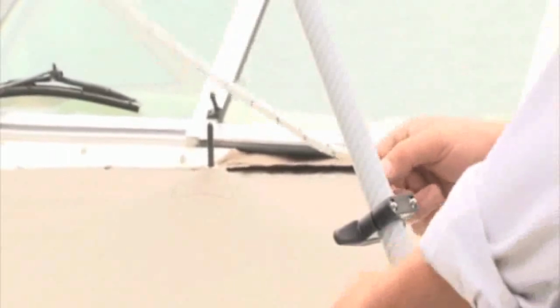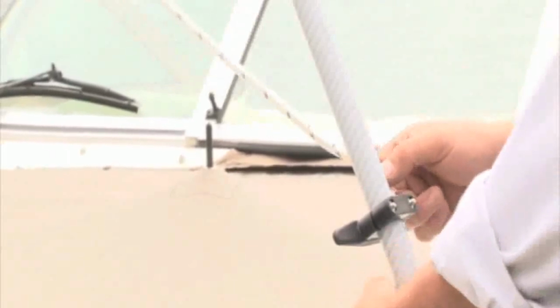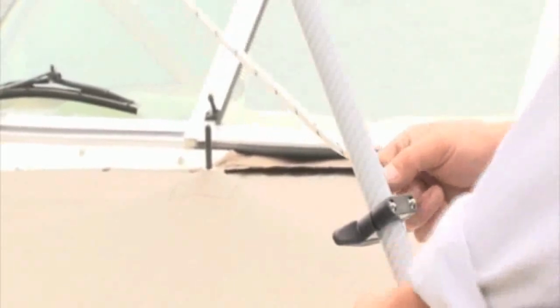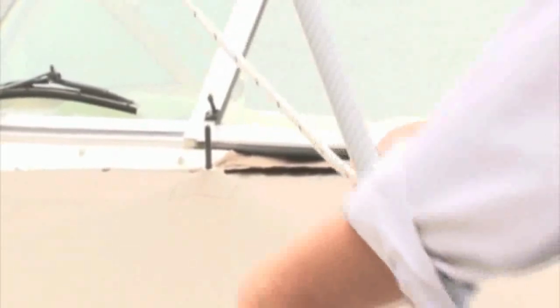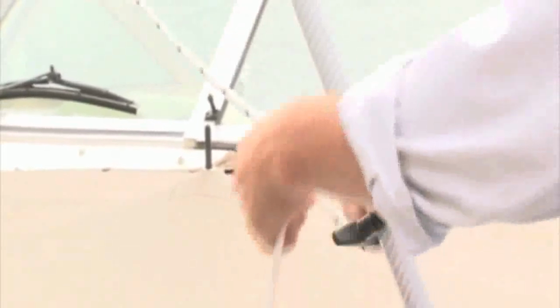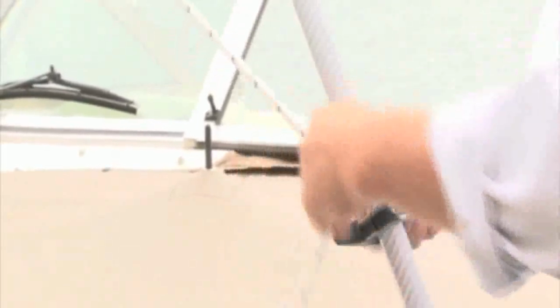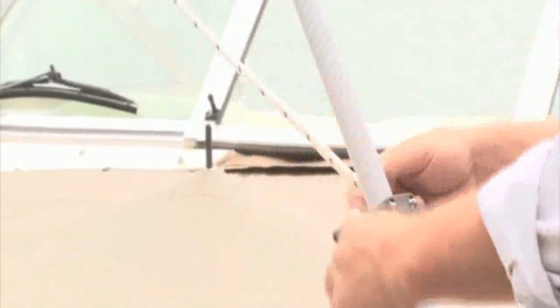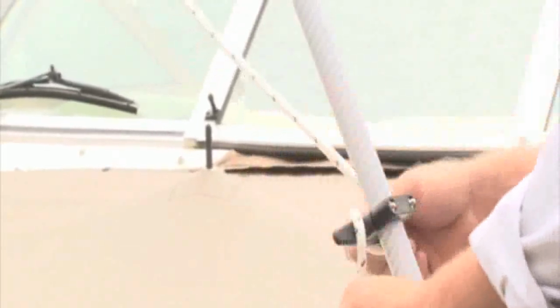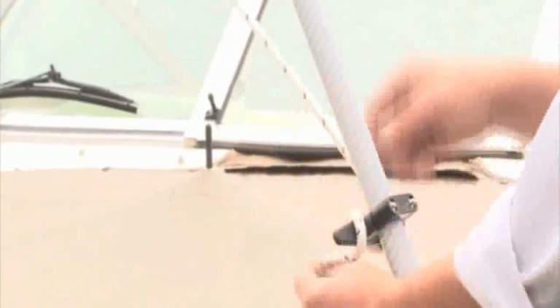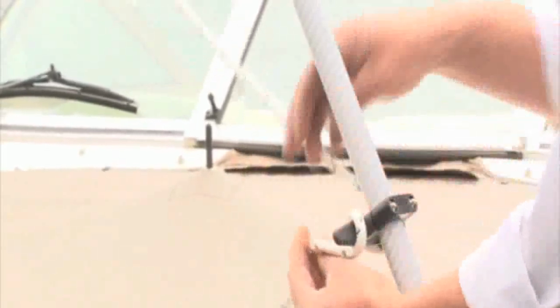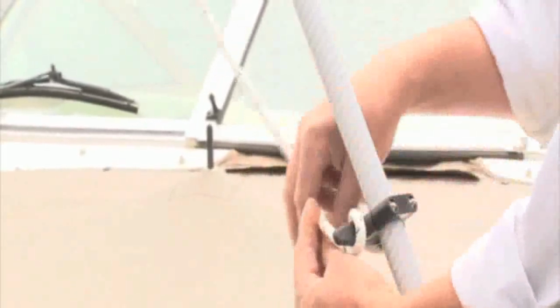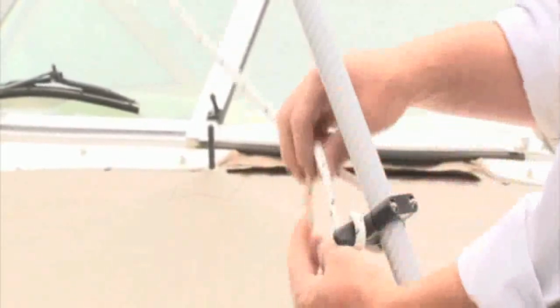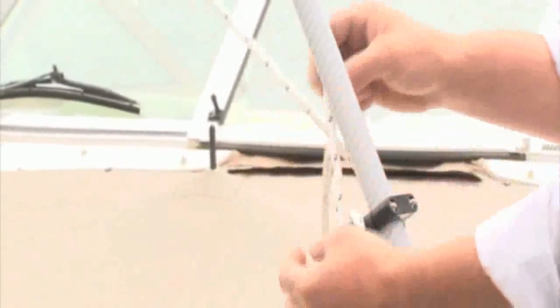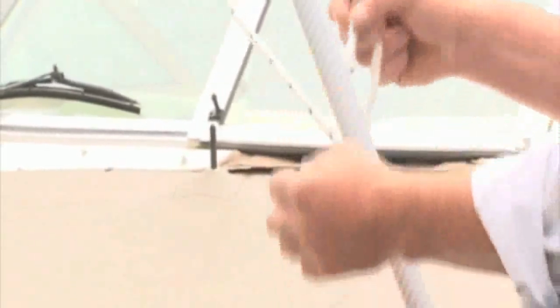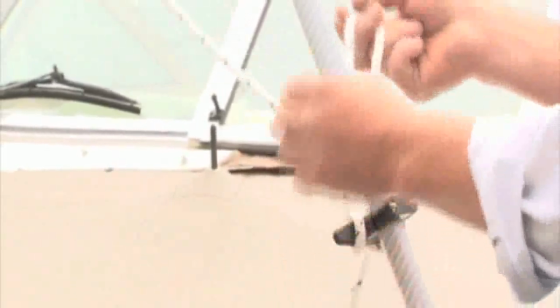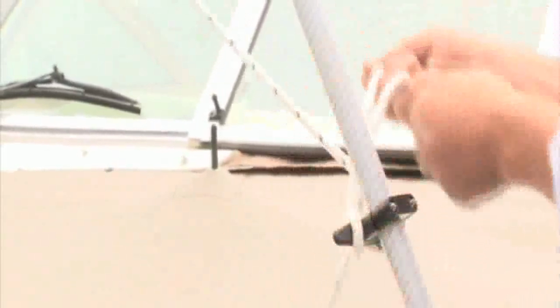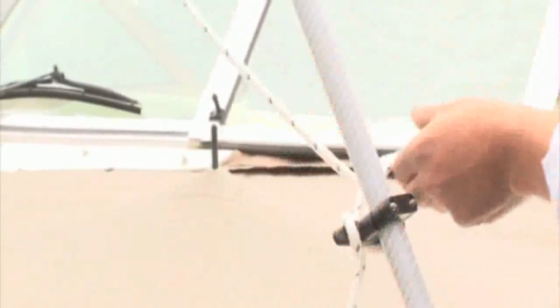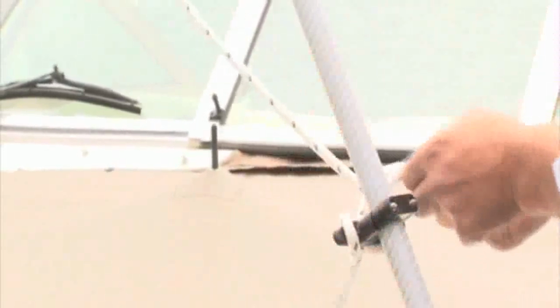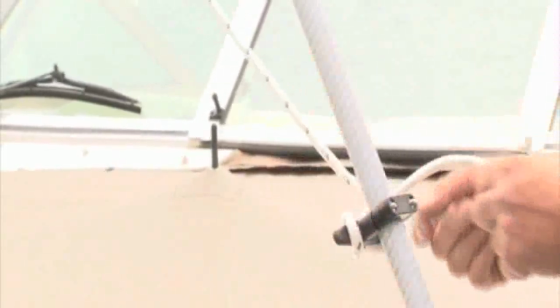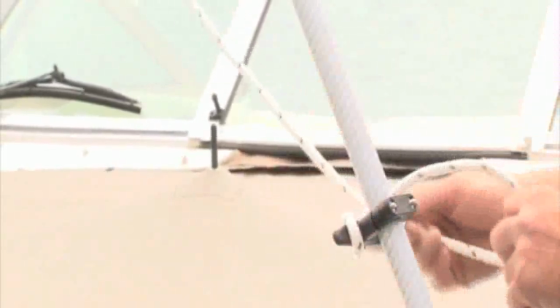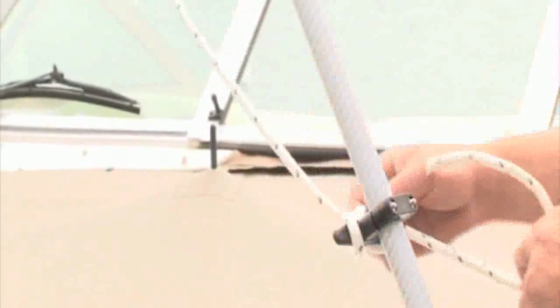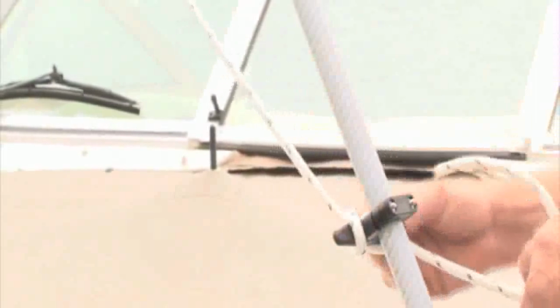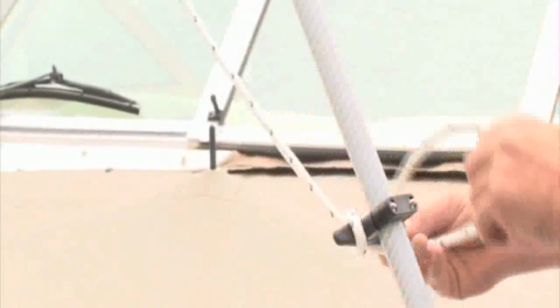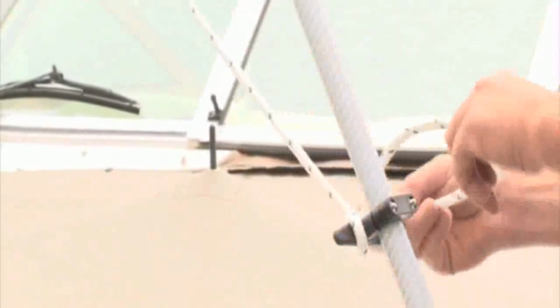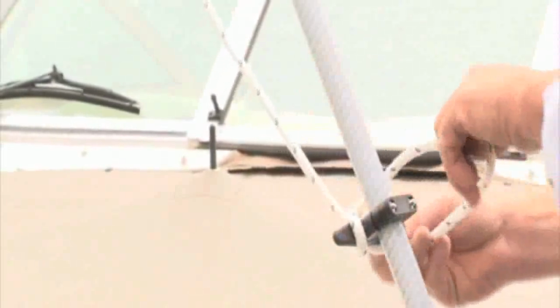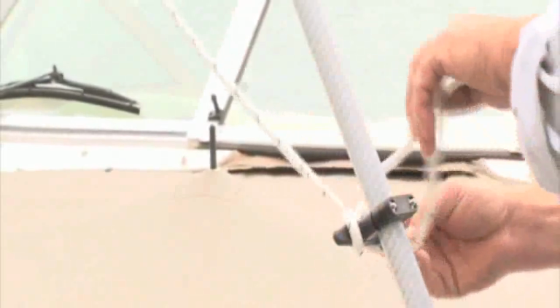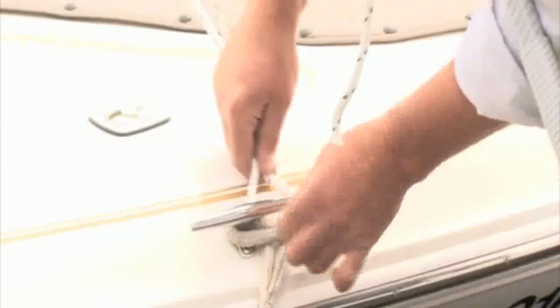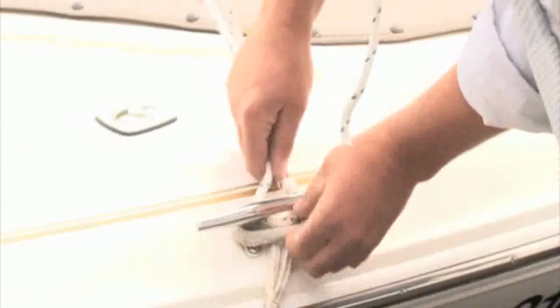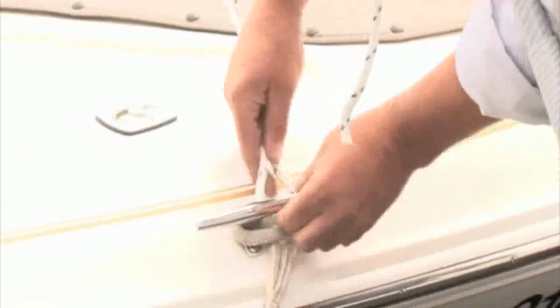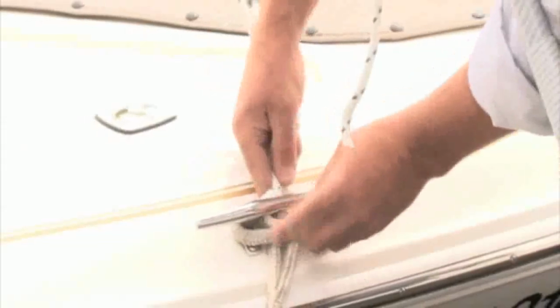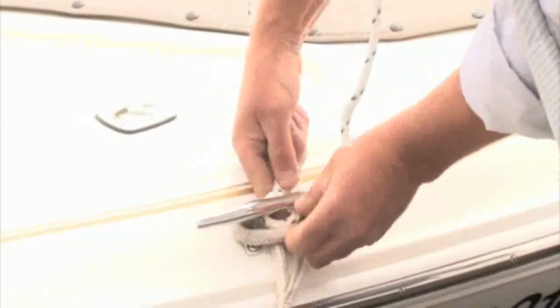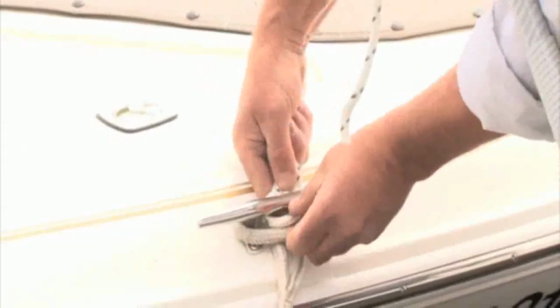Secure the free end of the mooring line around the whip cleat and fasten the looped end to the boat cleat as shown.